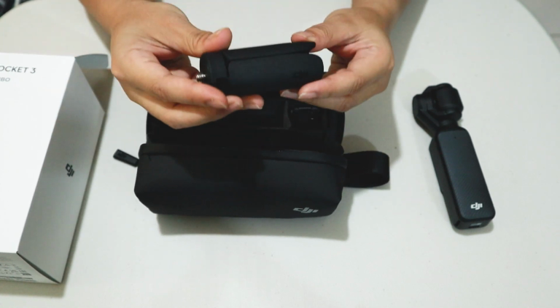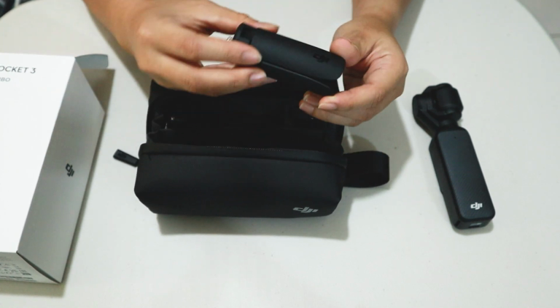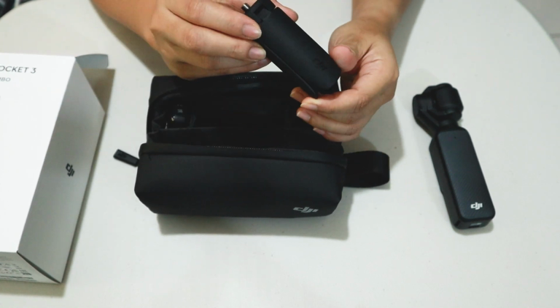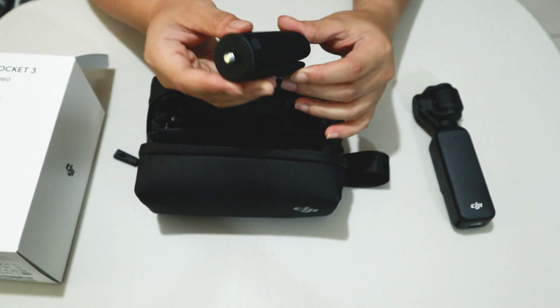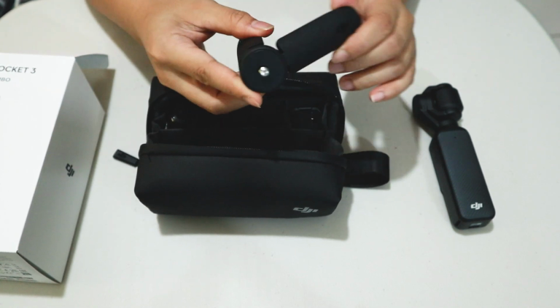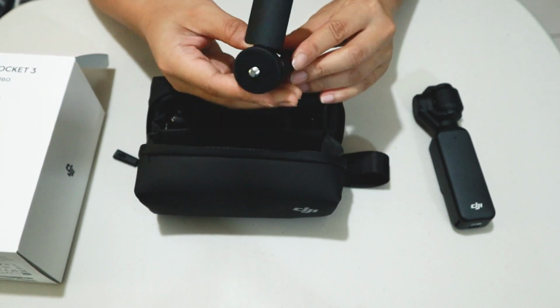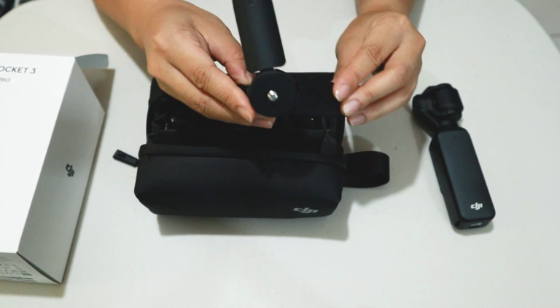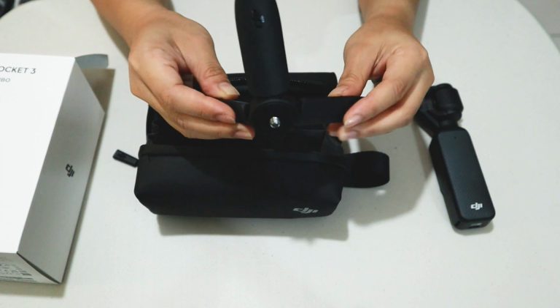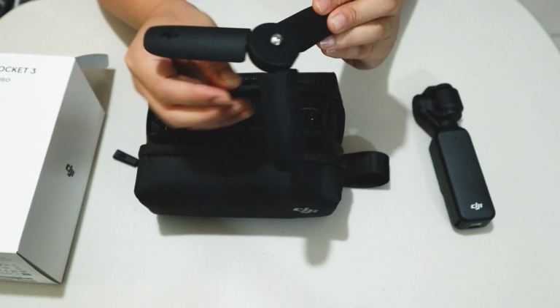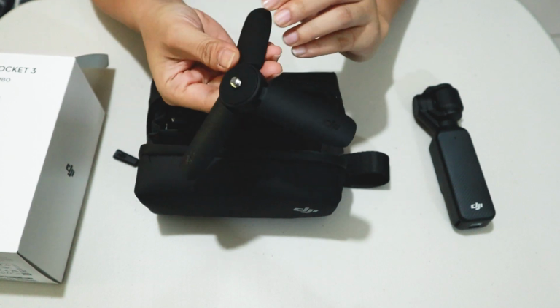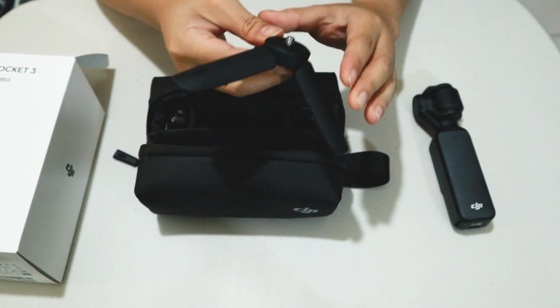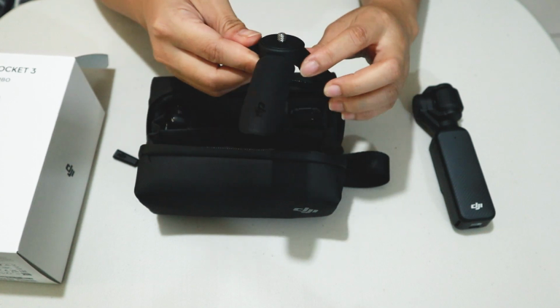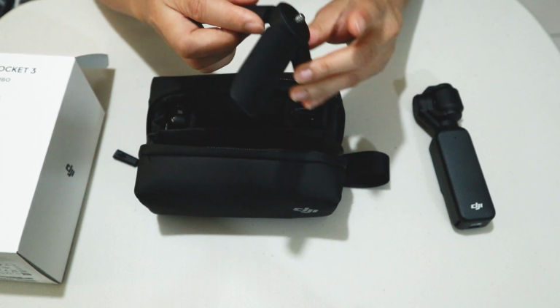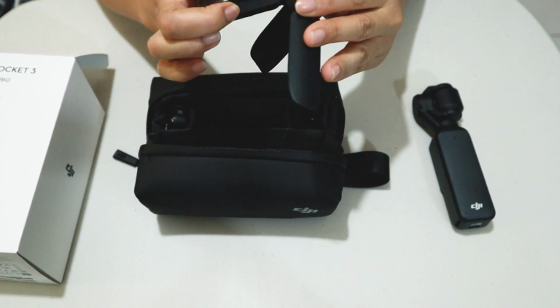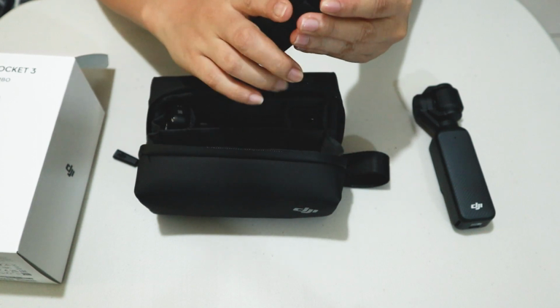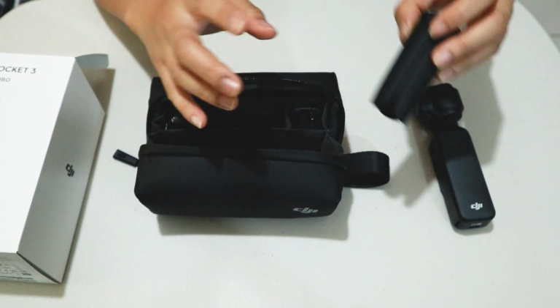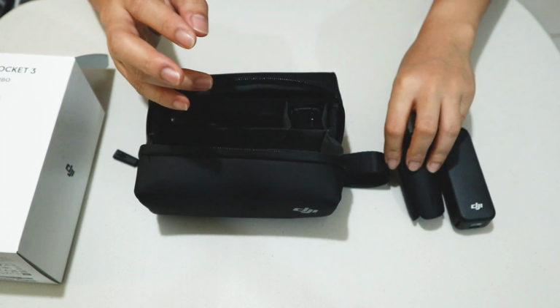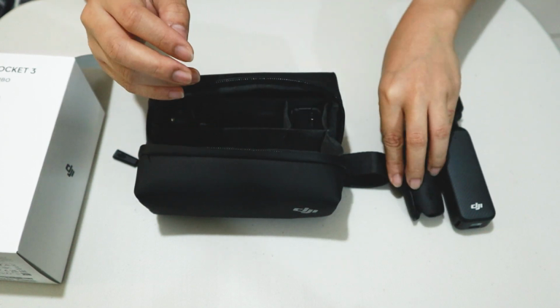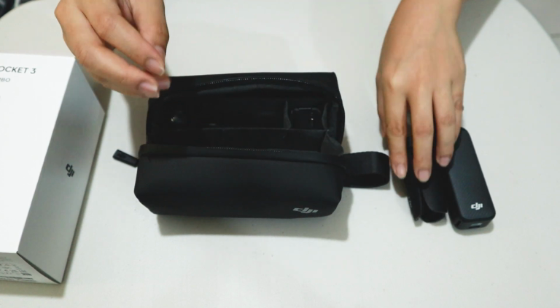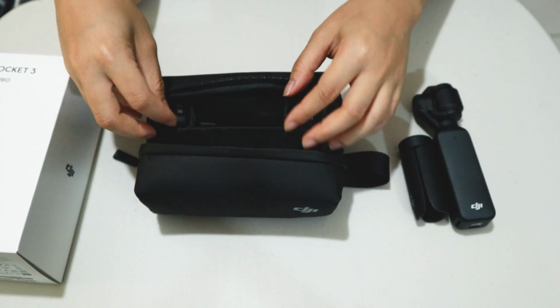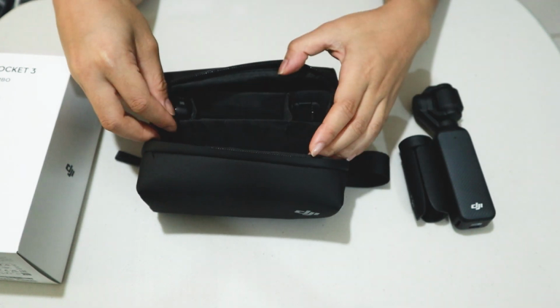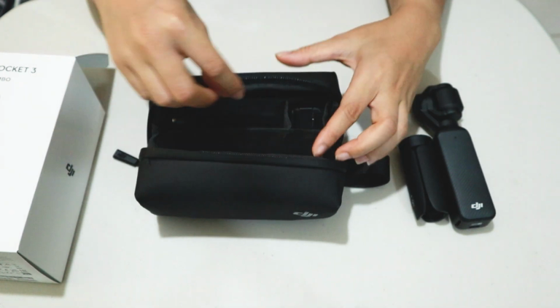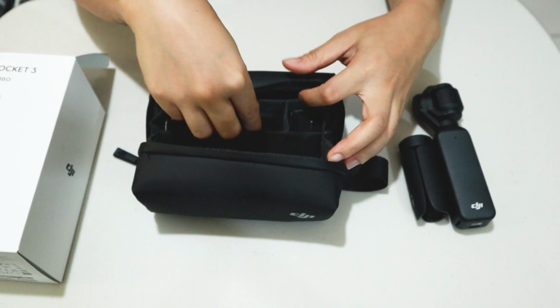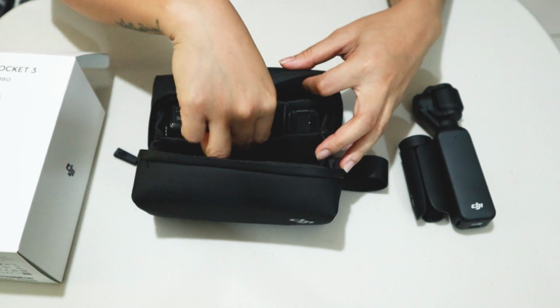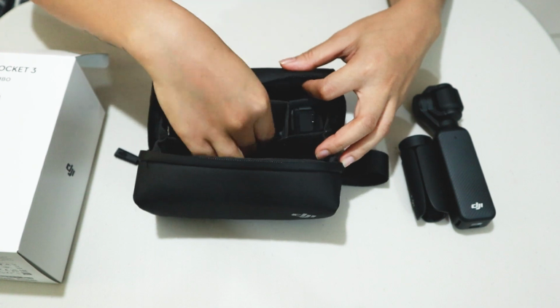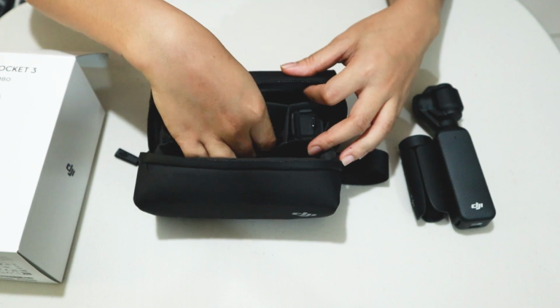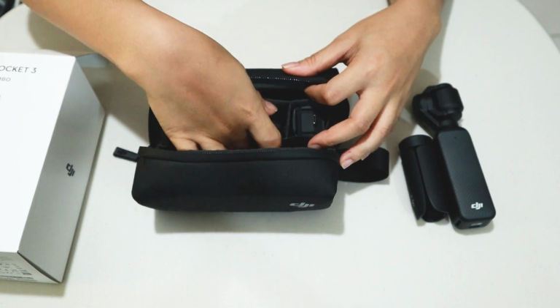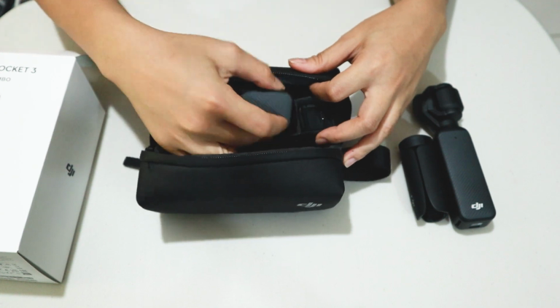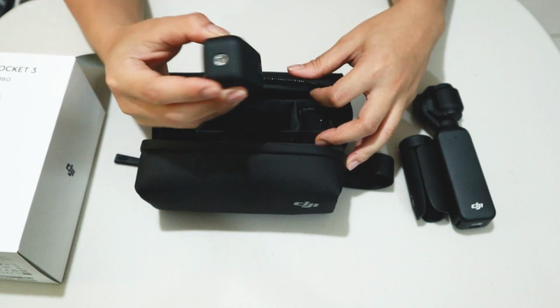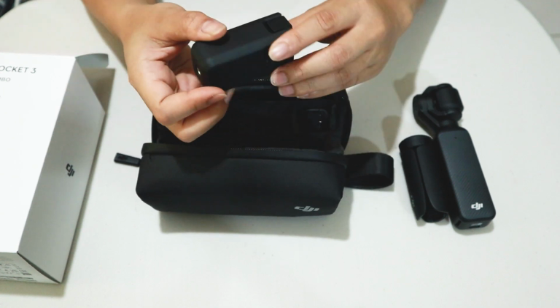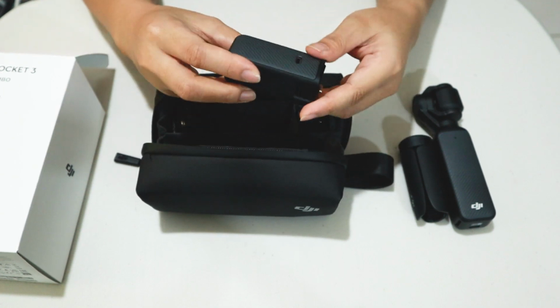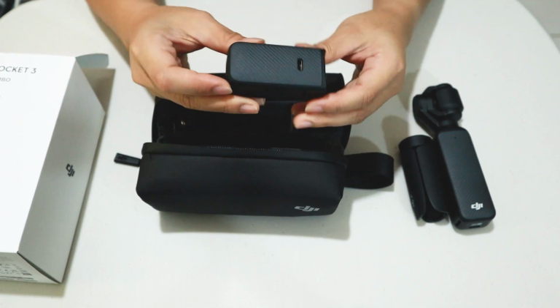And we have the mini tripod. We also got the battery handle.